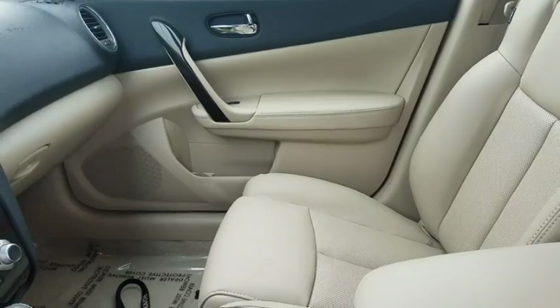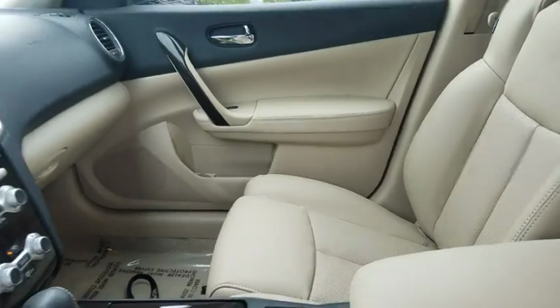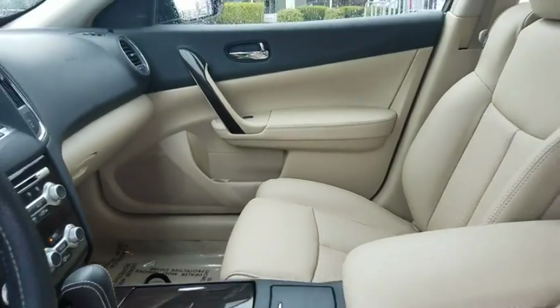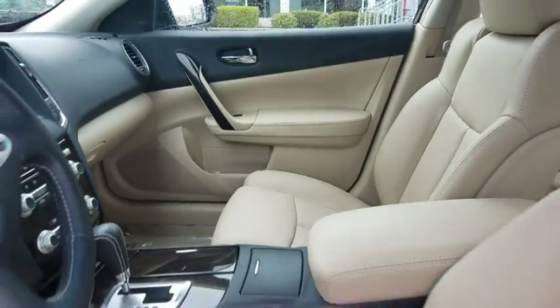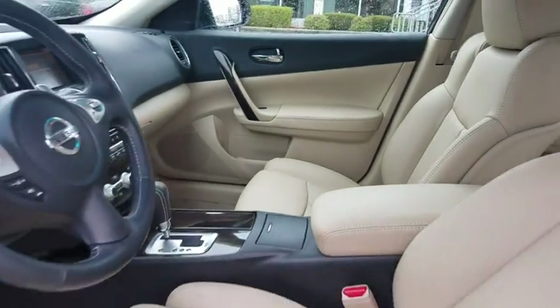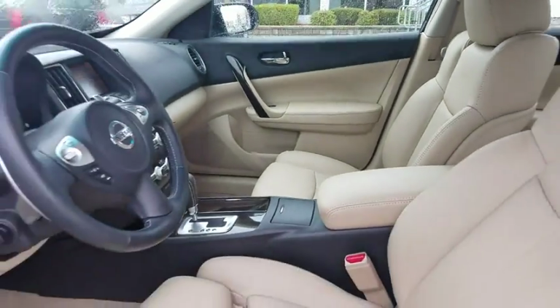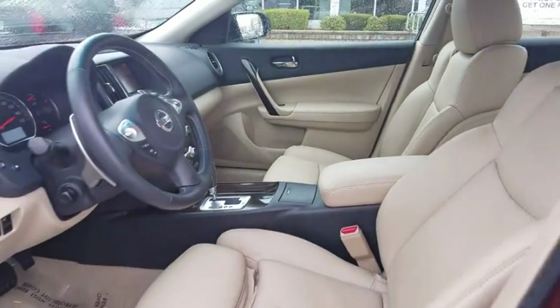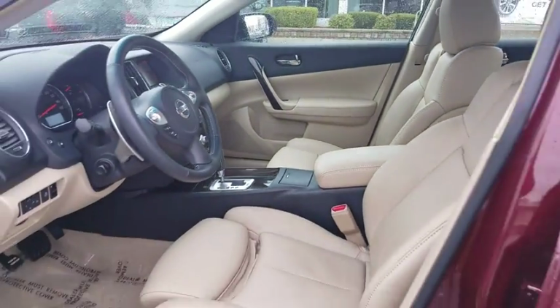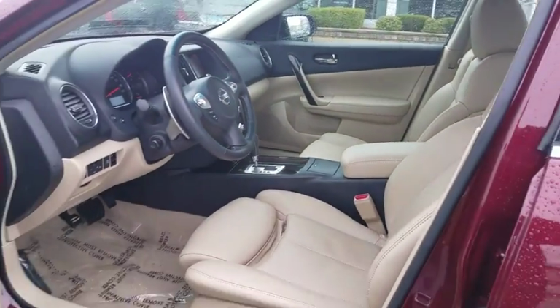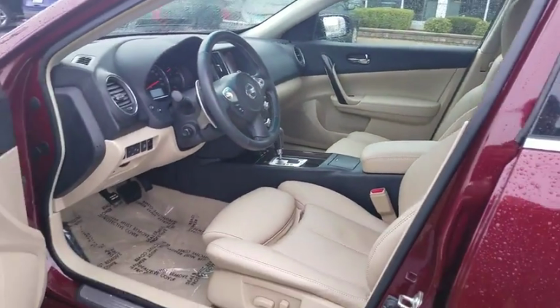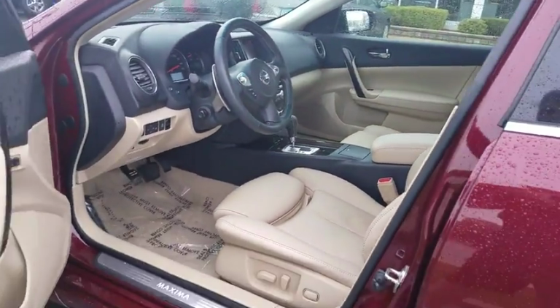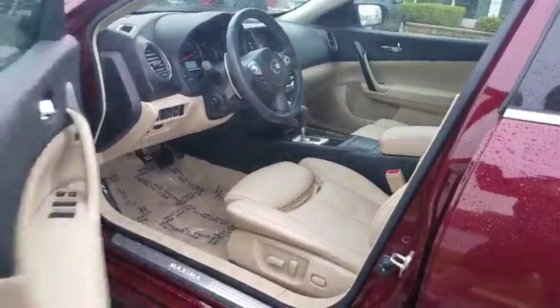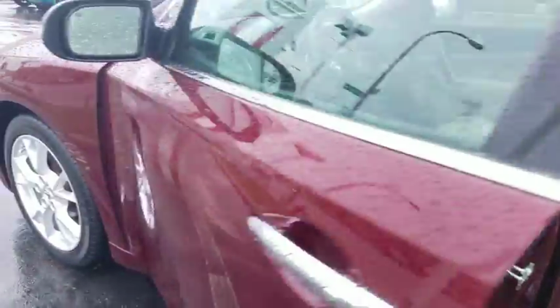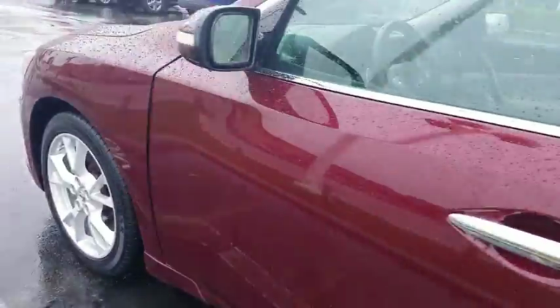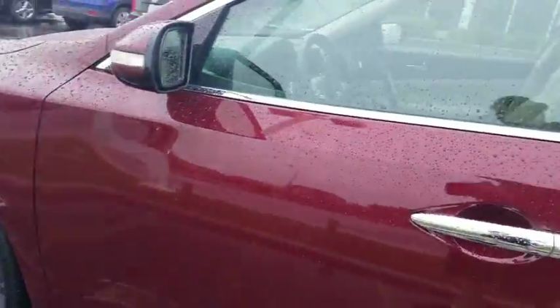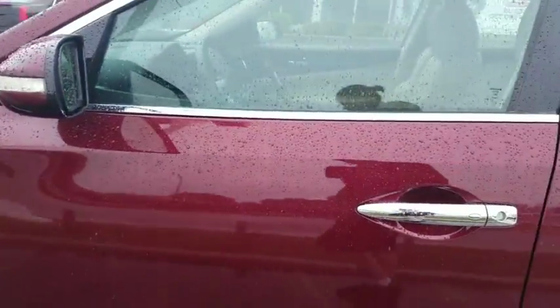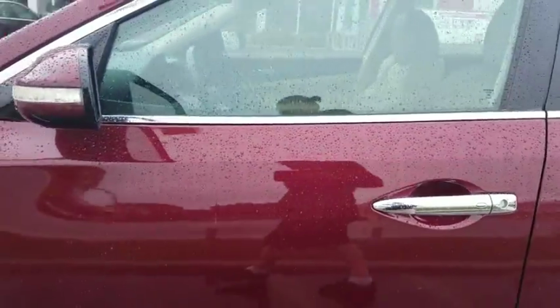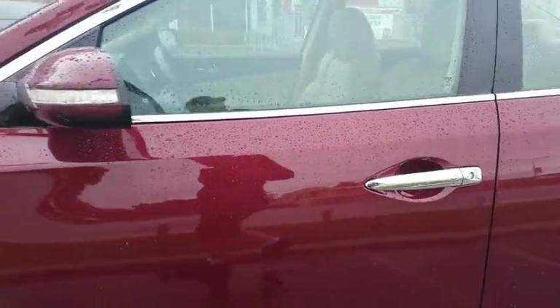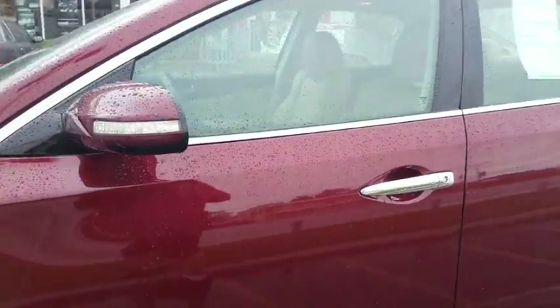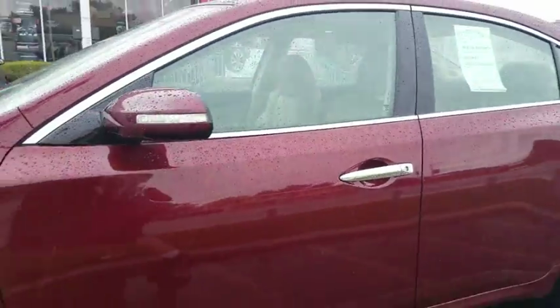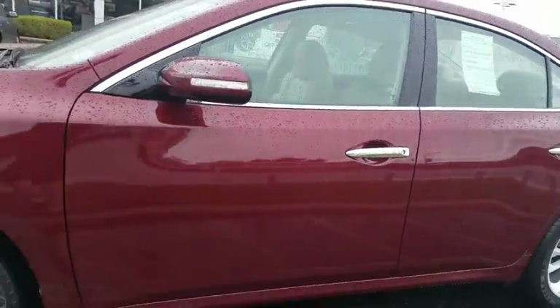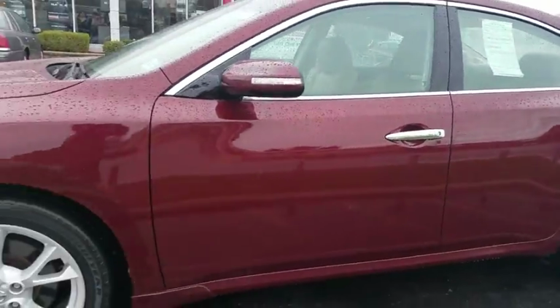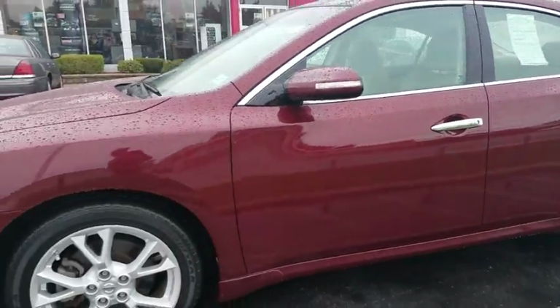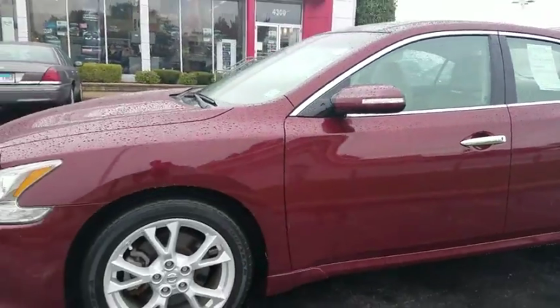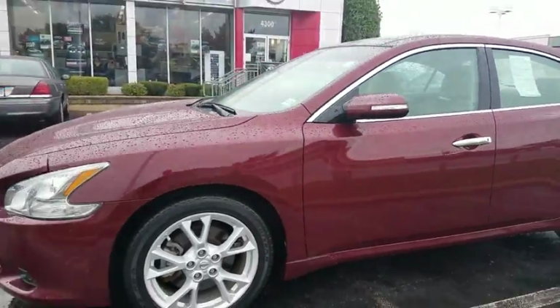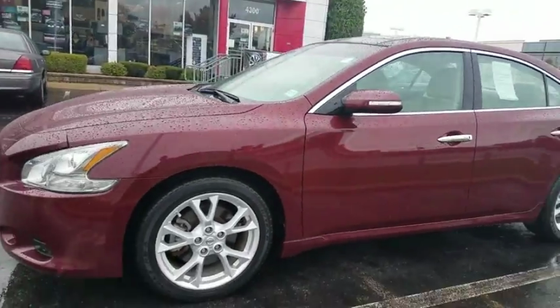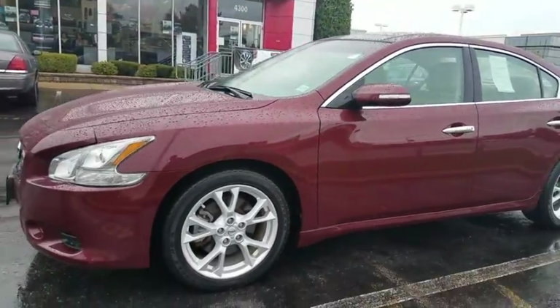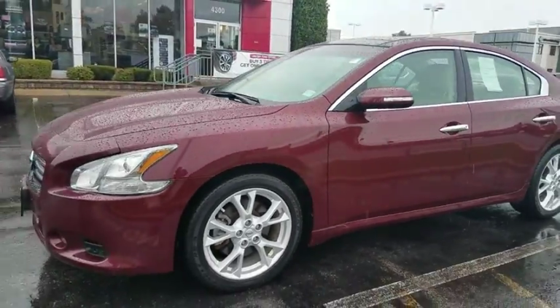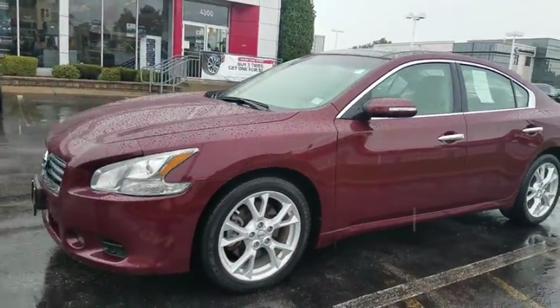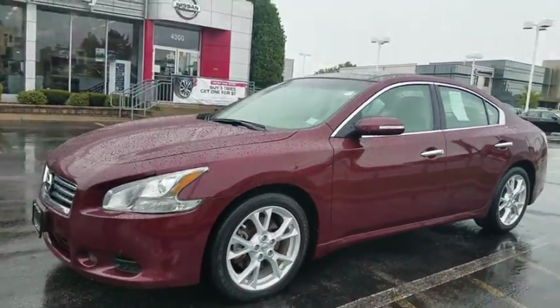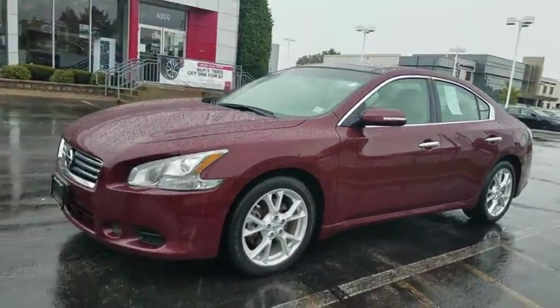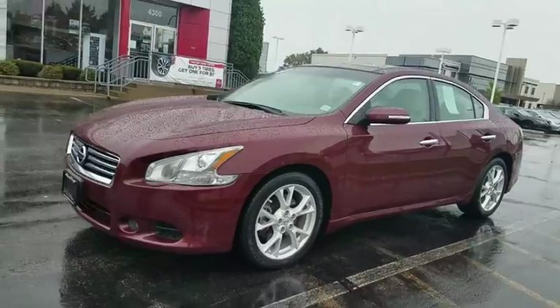Front wheel drive, premium sound system. This vehicle is Carfax certified one owner and qualifies for Carfax buyback guarantee.